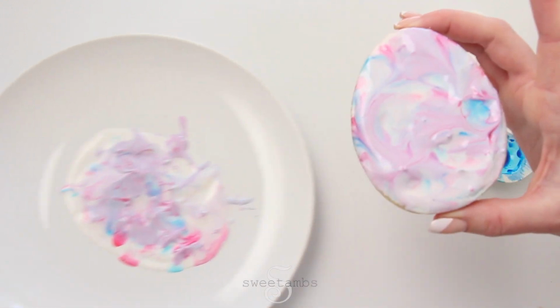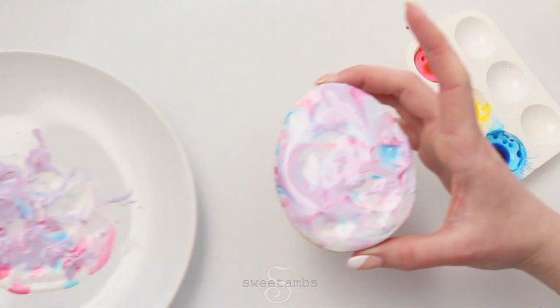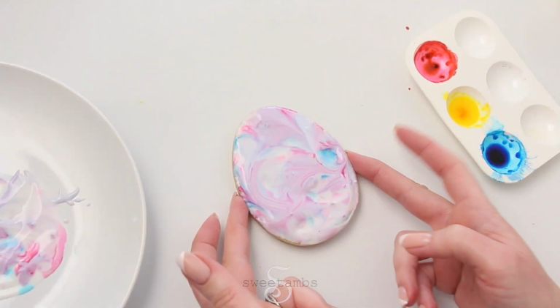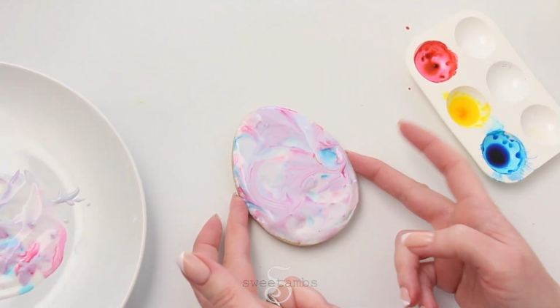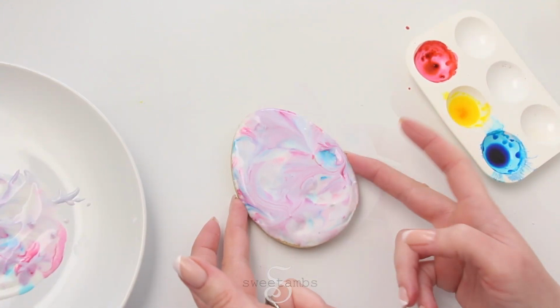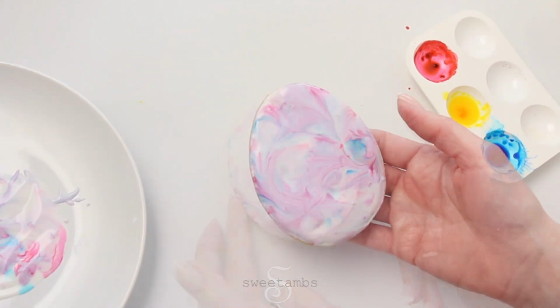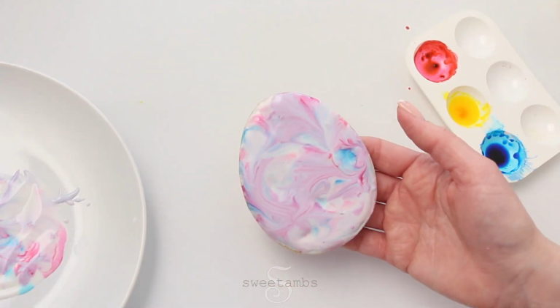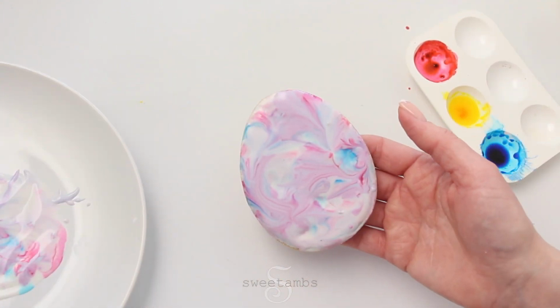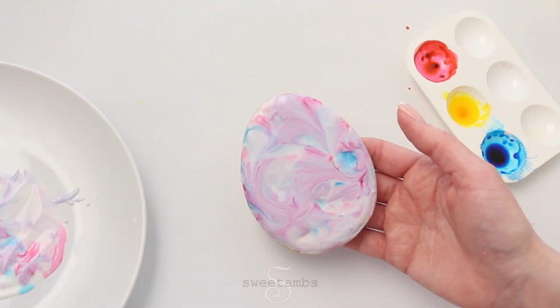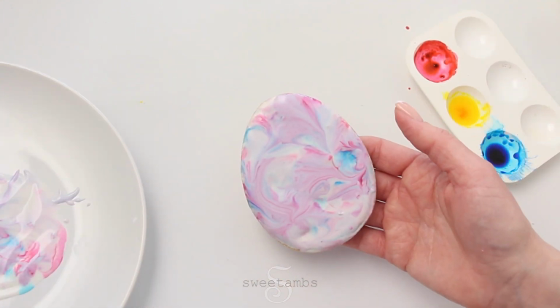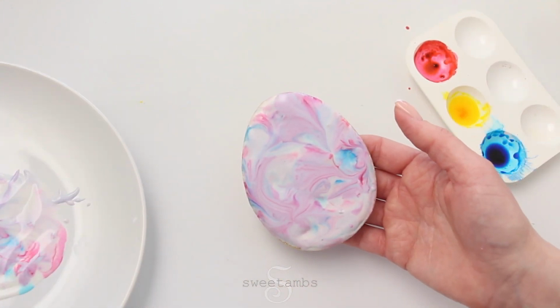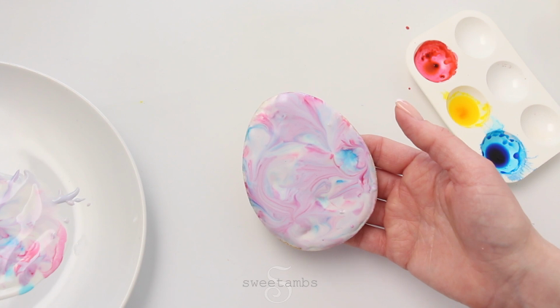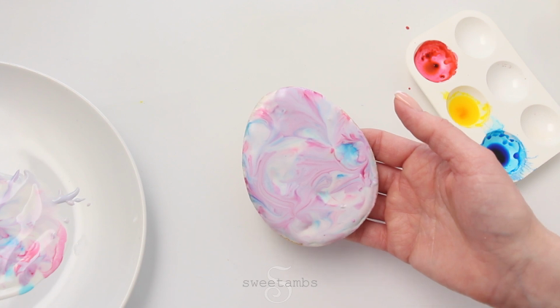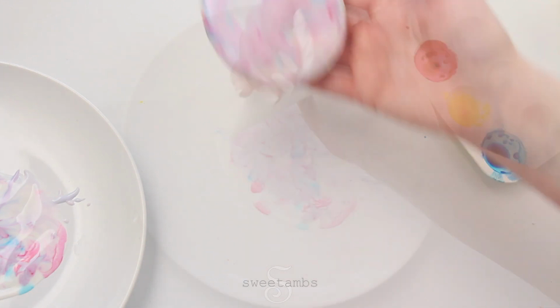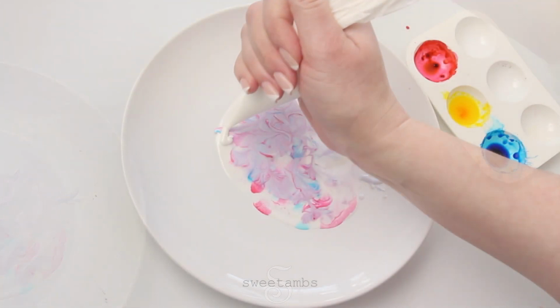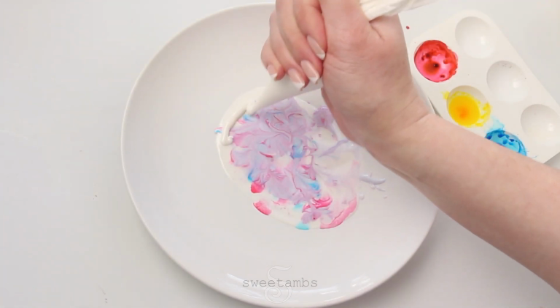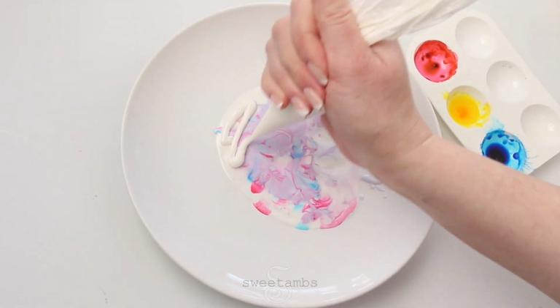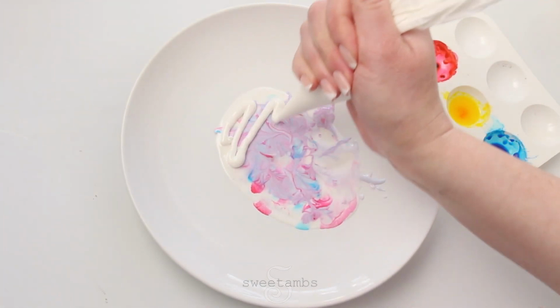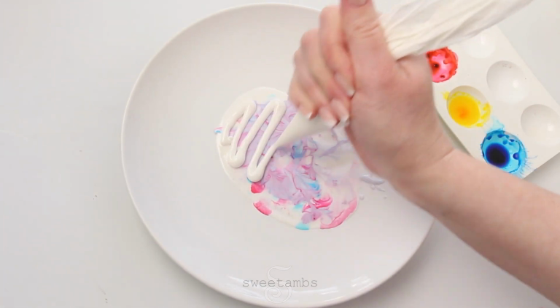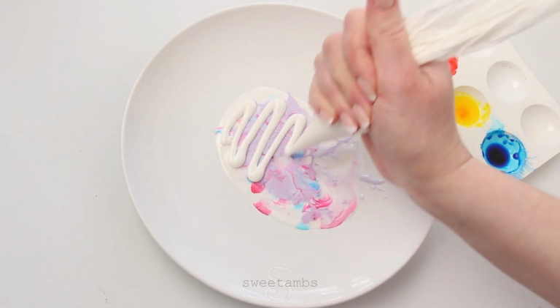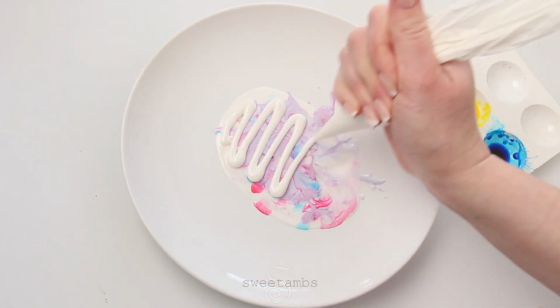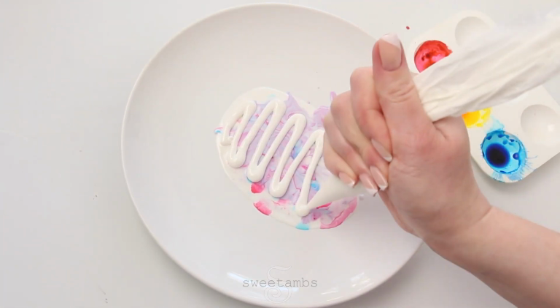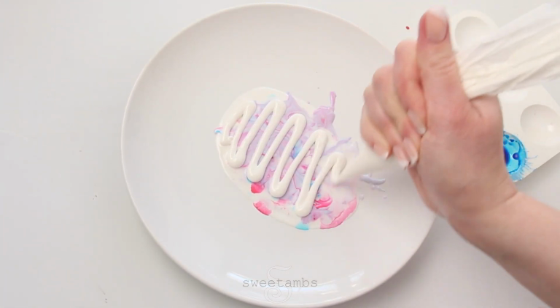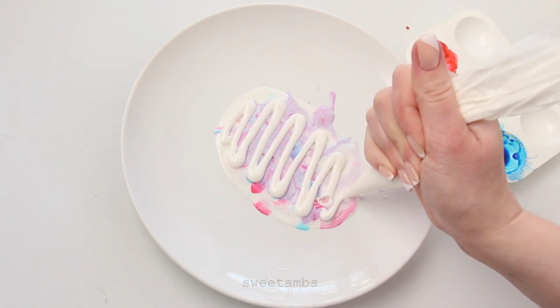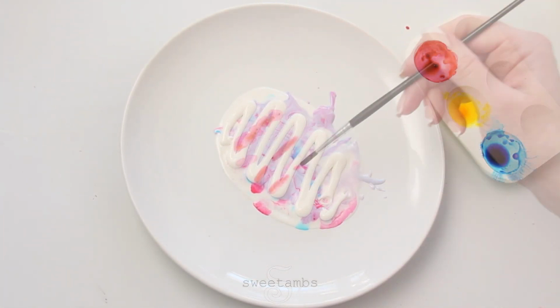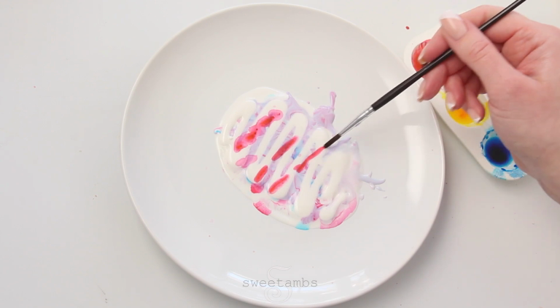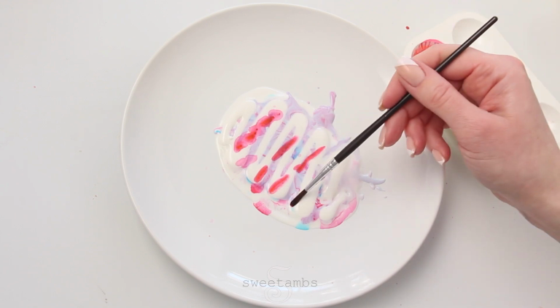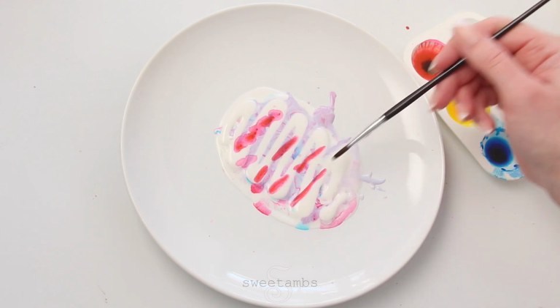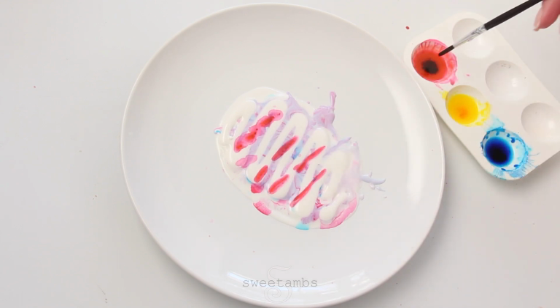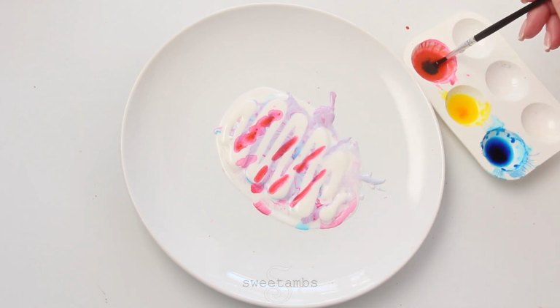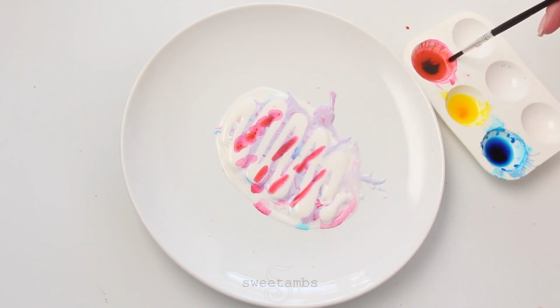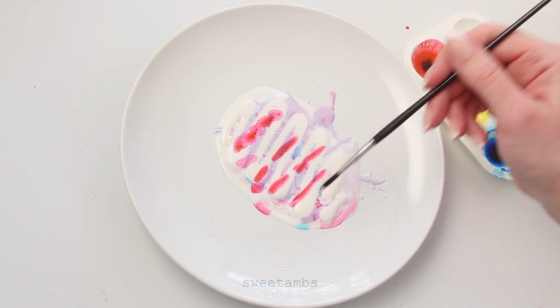If the icing is bumpy, you can just tap it on the table a few times to smooth it out. To make another cookie with the same color scheme, just add more white icing and food coloring on top of that.